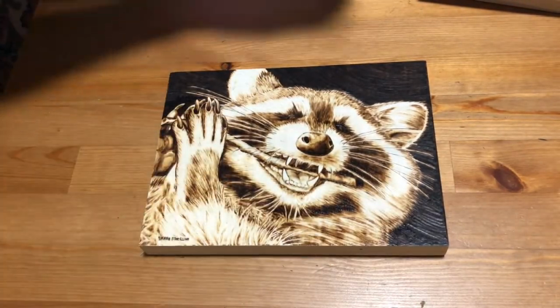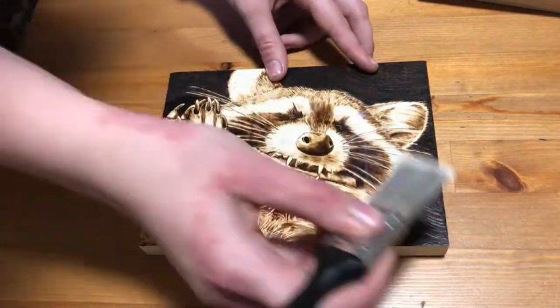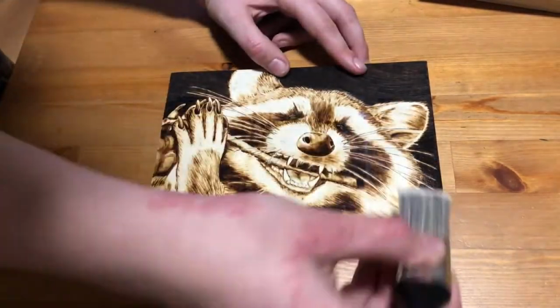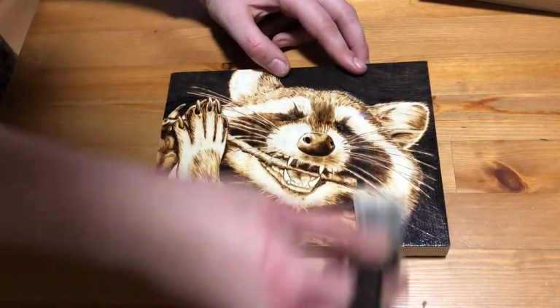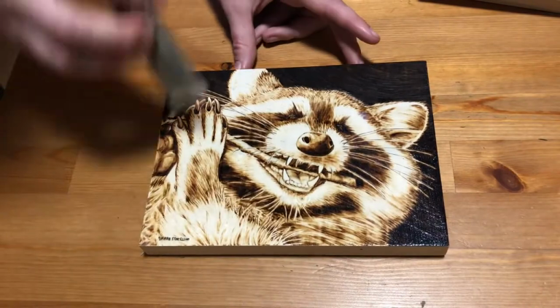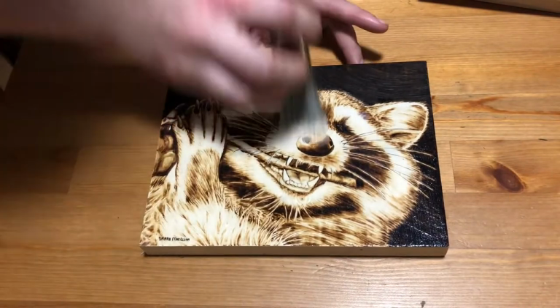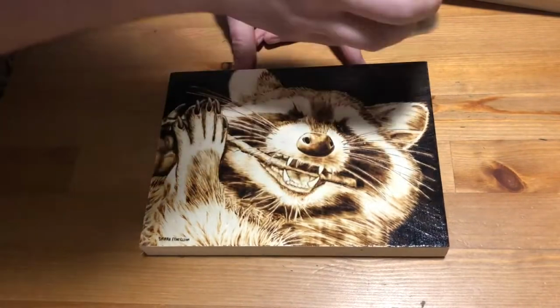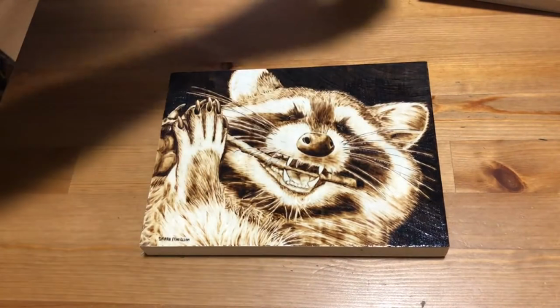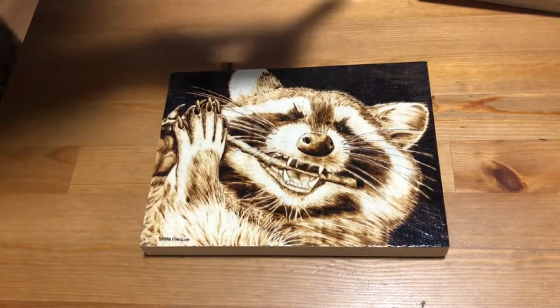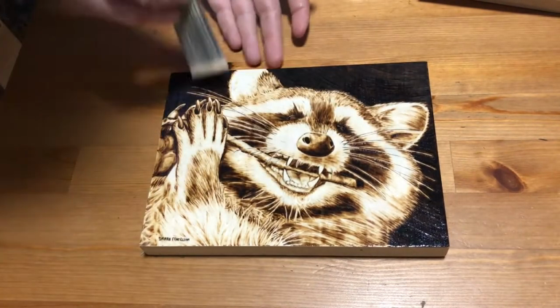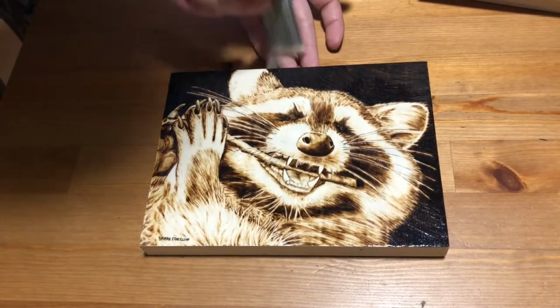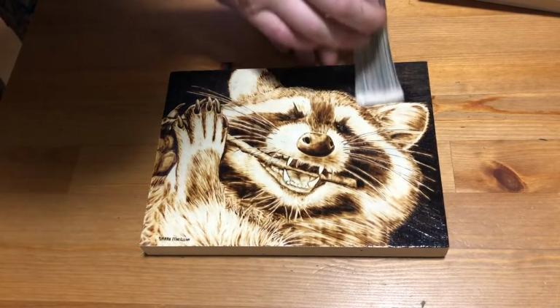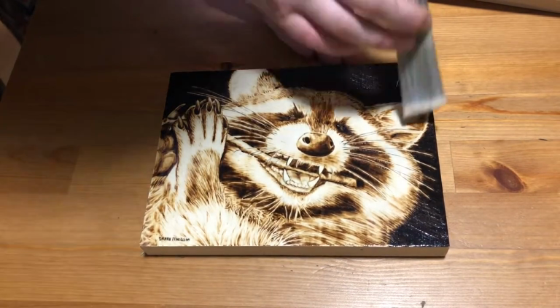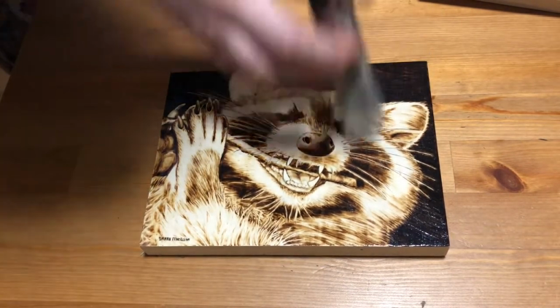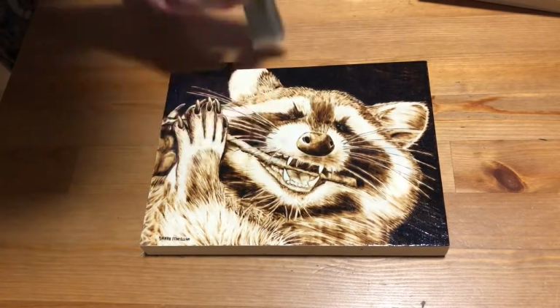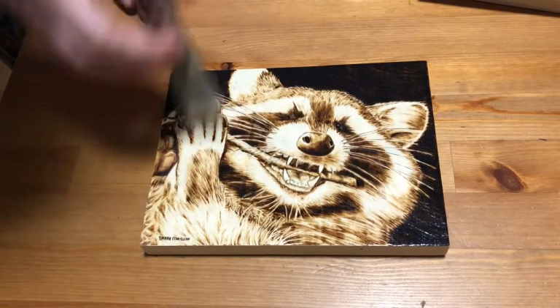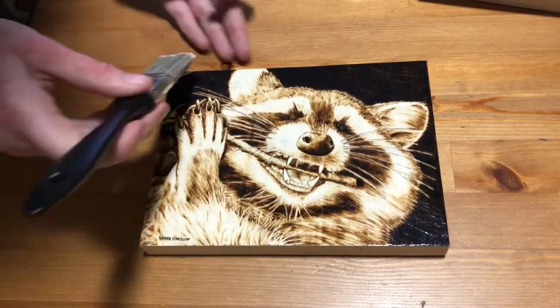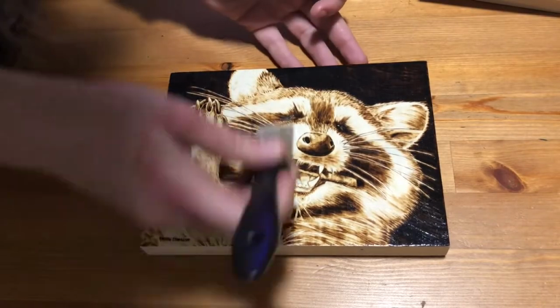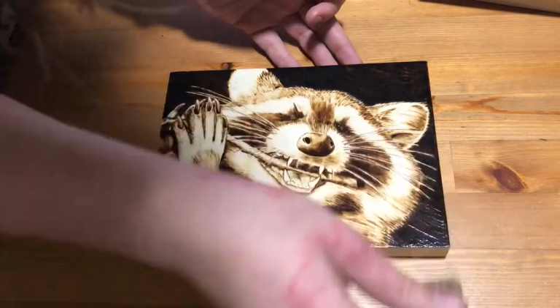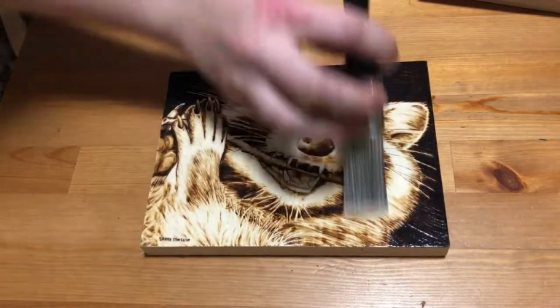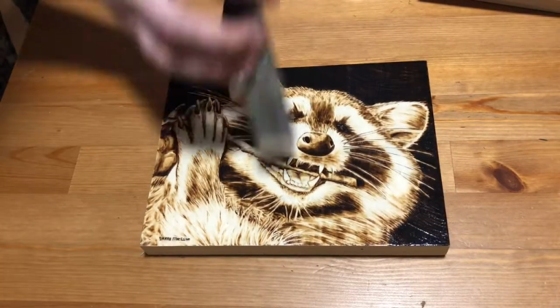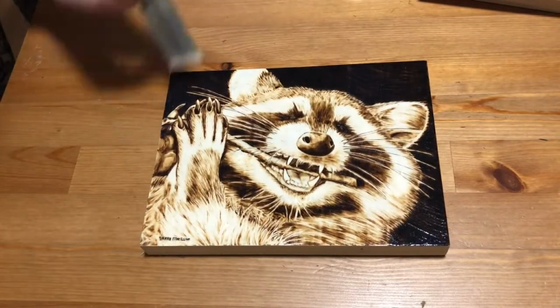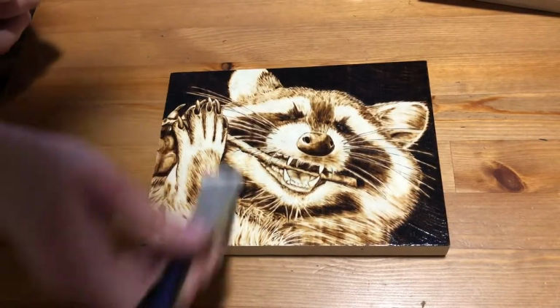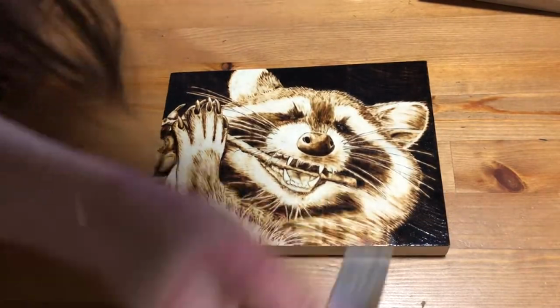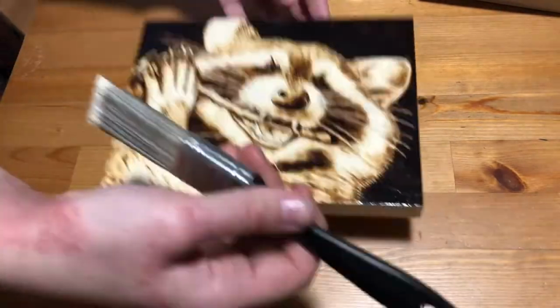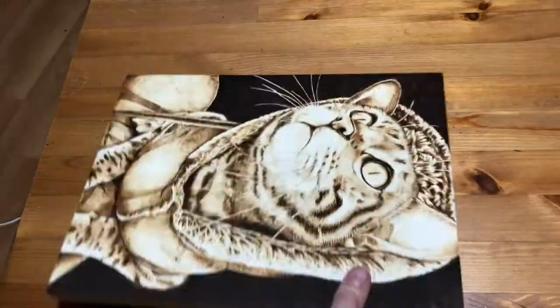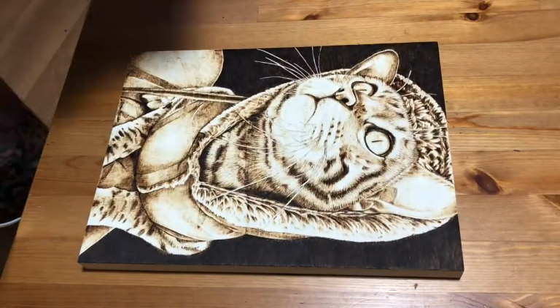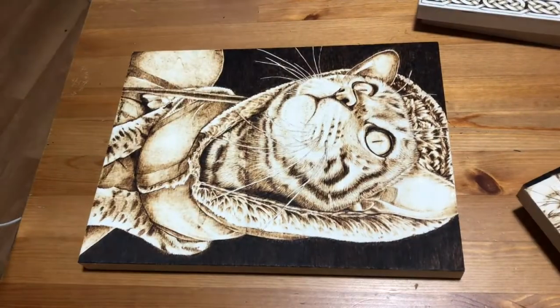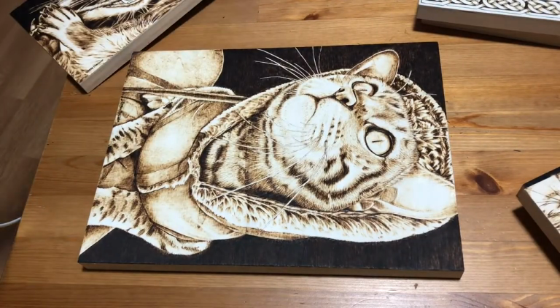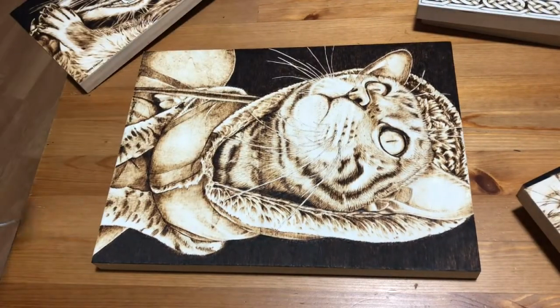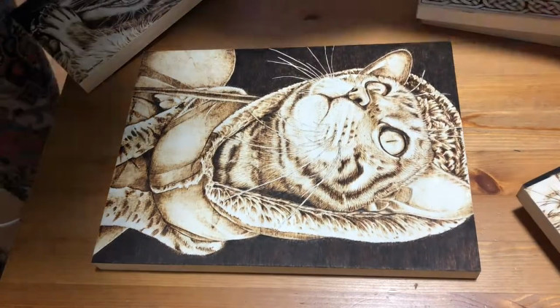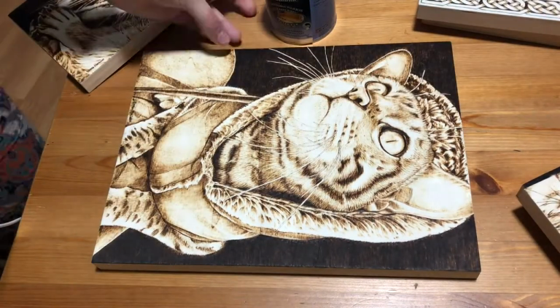Before I talk more about how I finish these, I just want to say that it's not totally necessary for you to put any kind of finish on your art at all. I've seen a lot of people argue that it's actually better not to, because you can go back and touch it up and fix things whenever you want, which is something you cannot do once they've been coated in a wood finish because it would be really toxic to burn that.